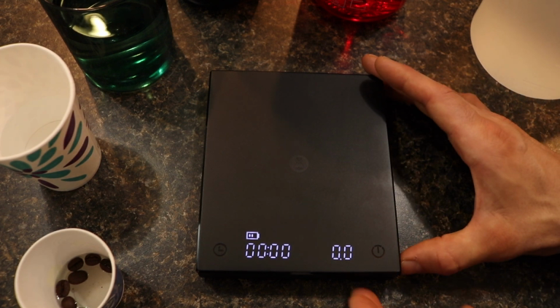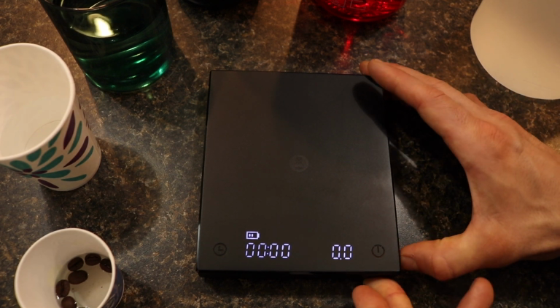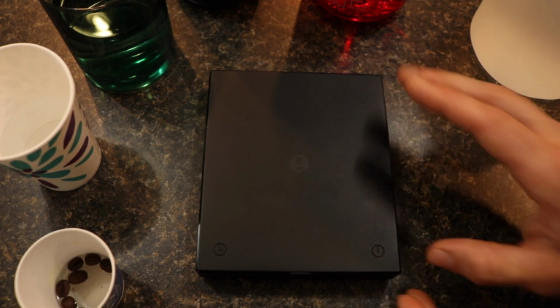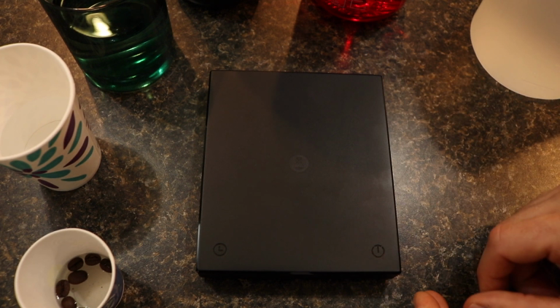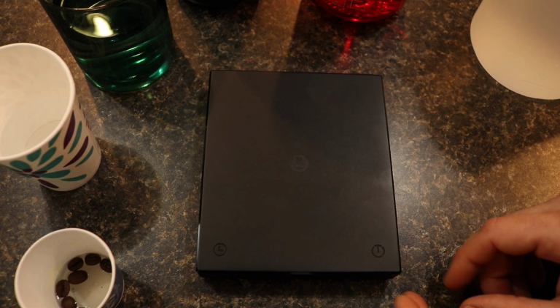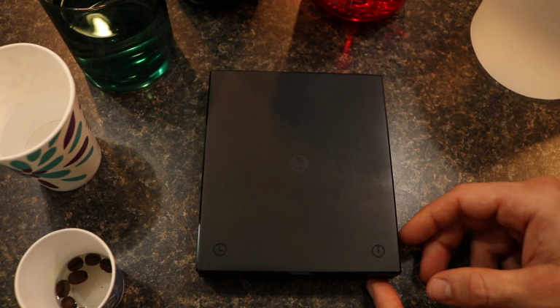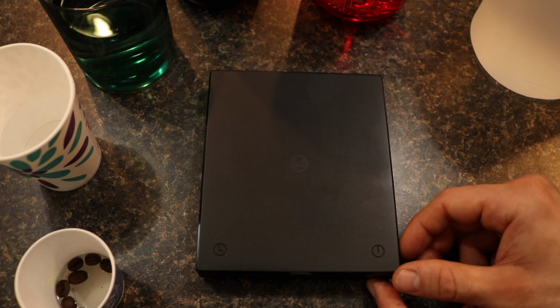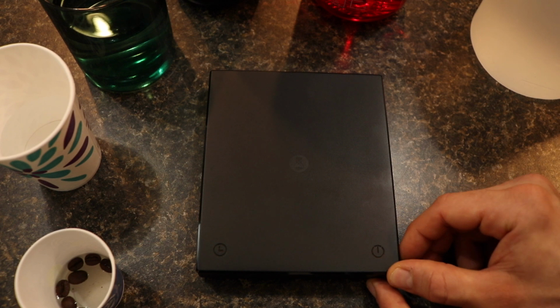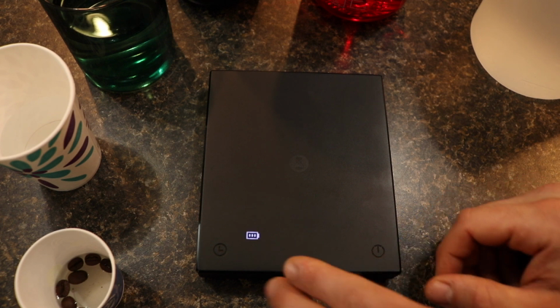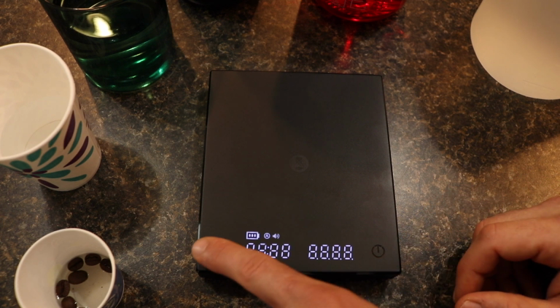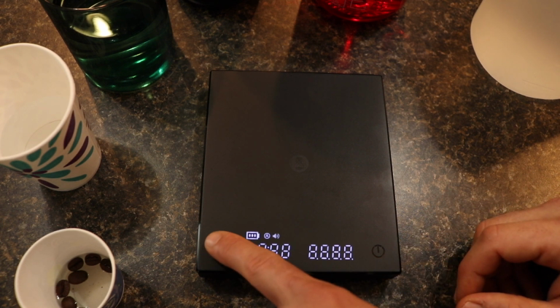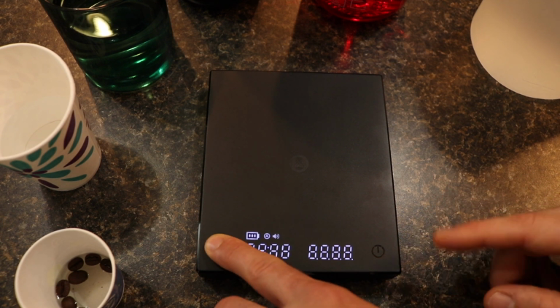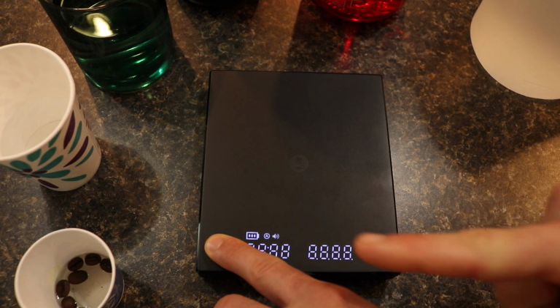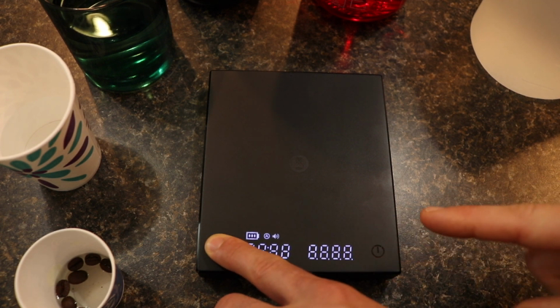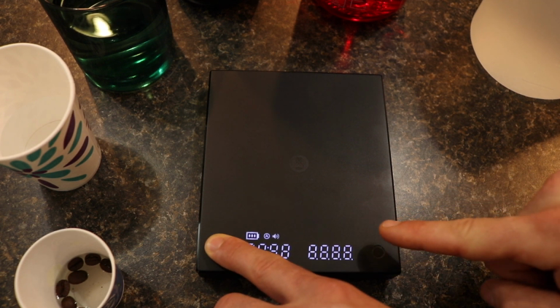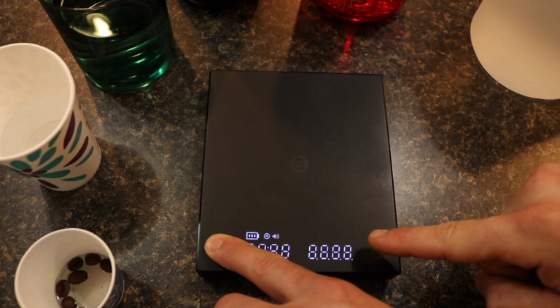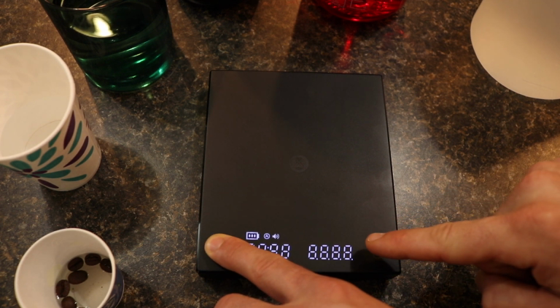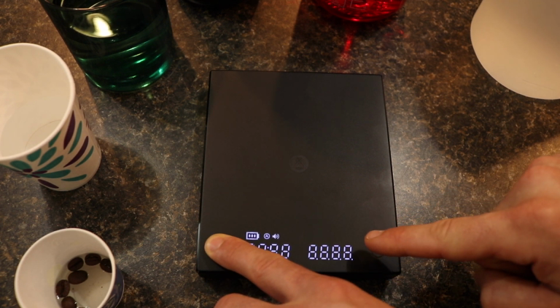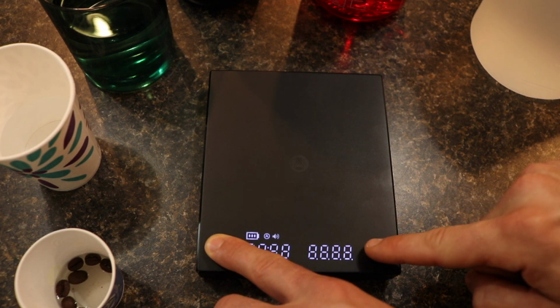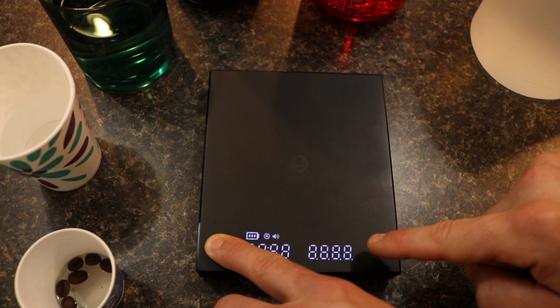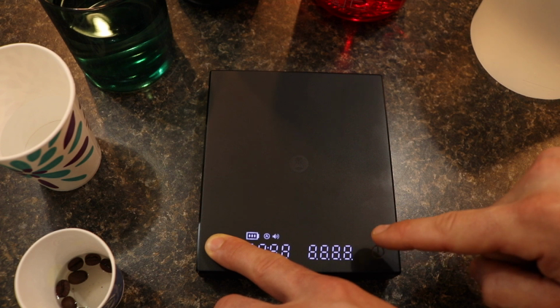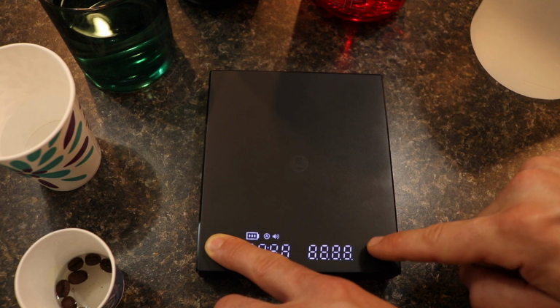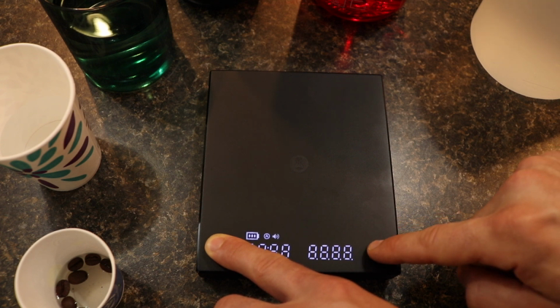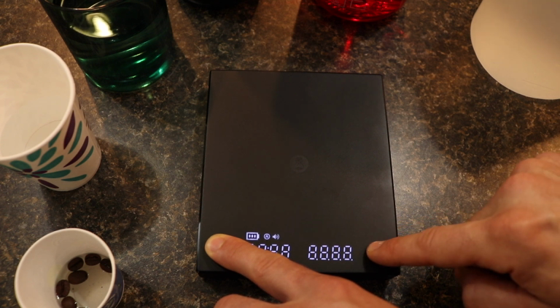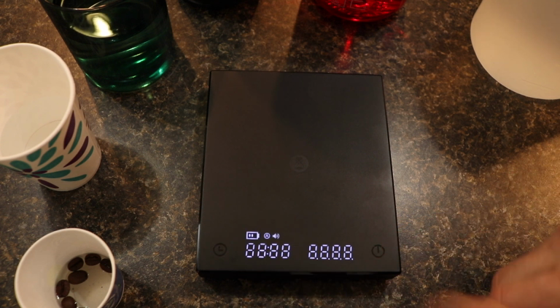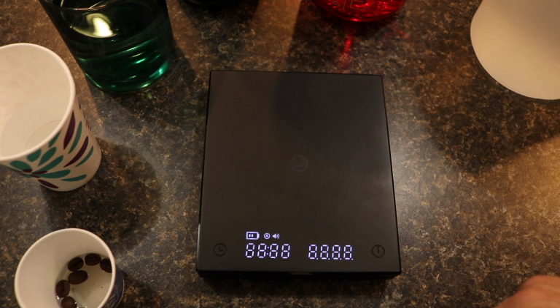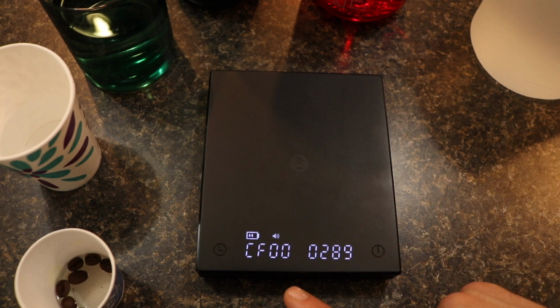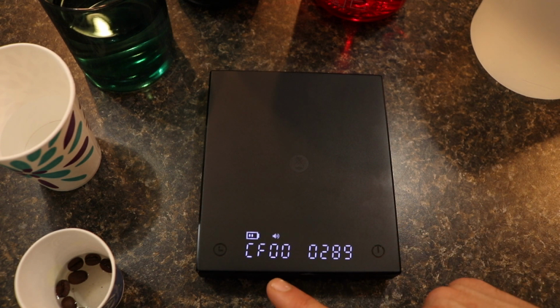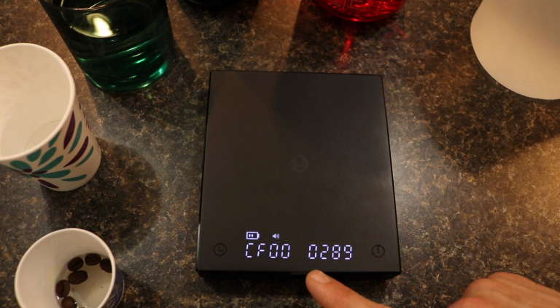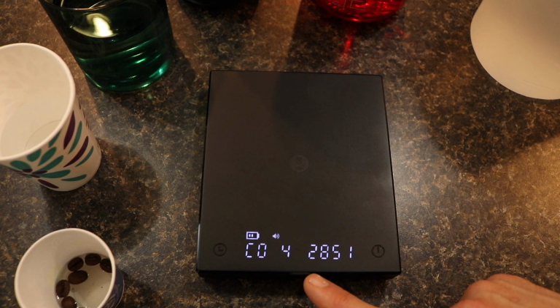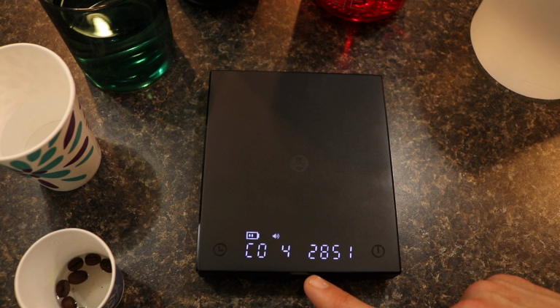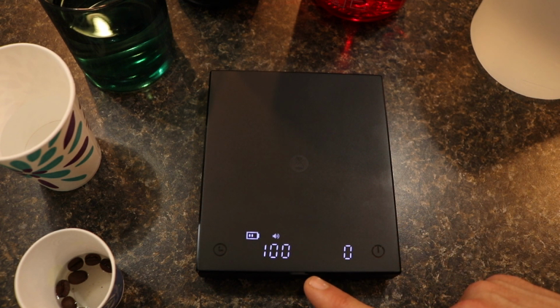First off you'll turn off the scale, then you'll turn it back on. You'll hold down the timer button on the left-hand side and tap the right button five times. And then it should cycle through this display right here.